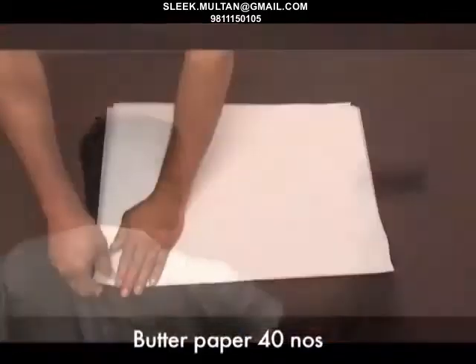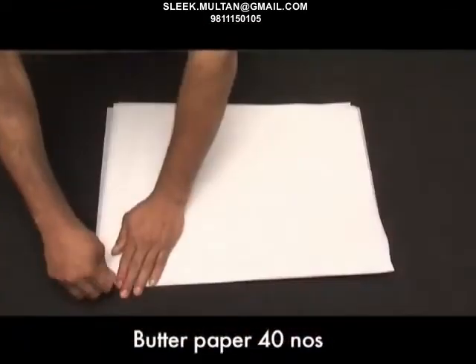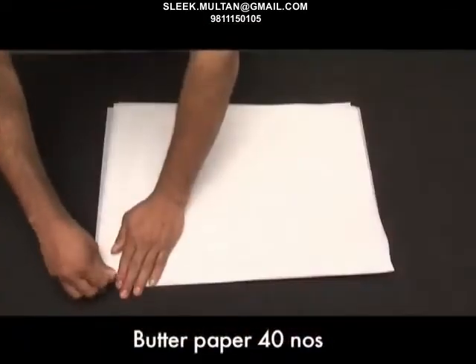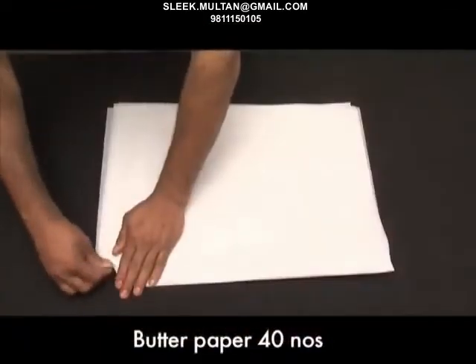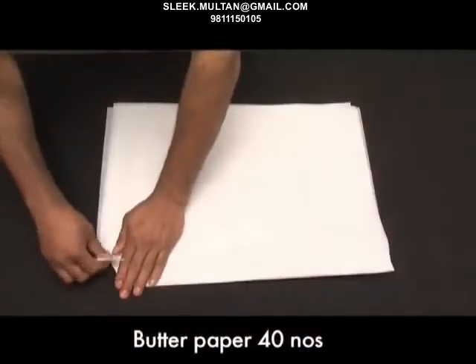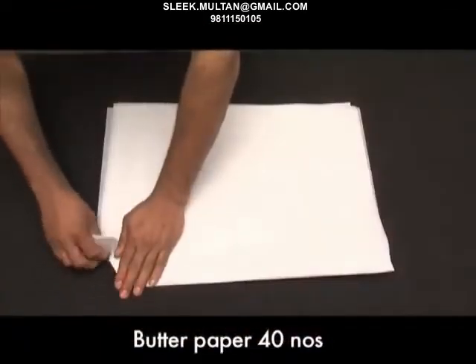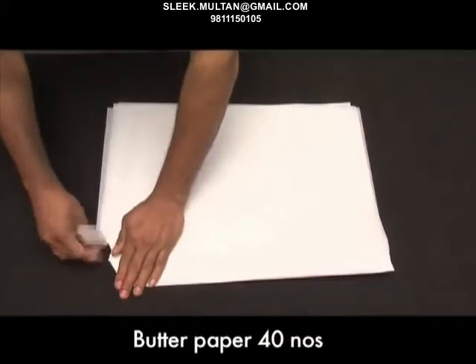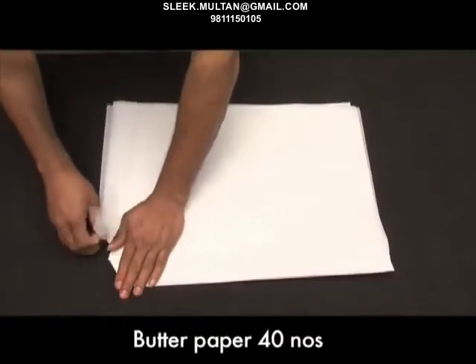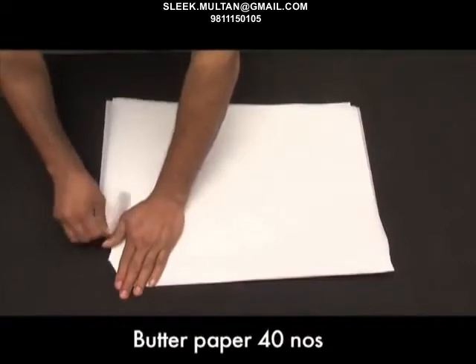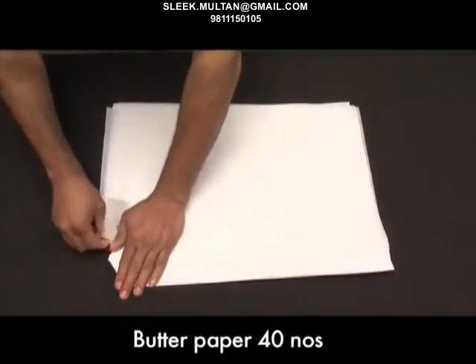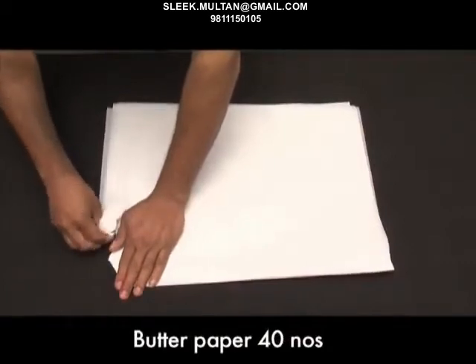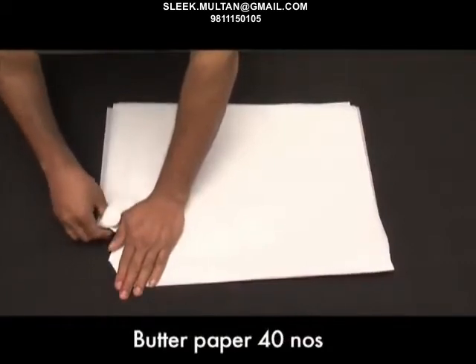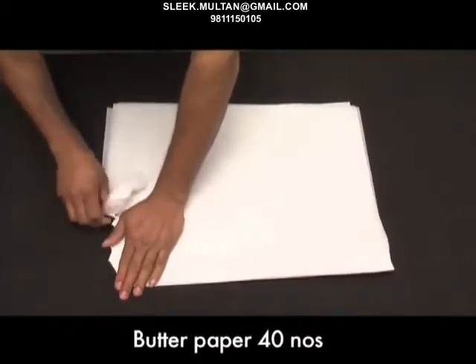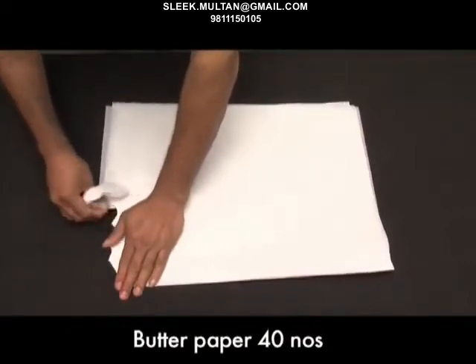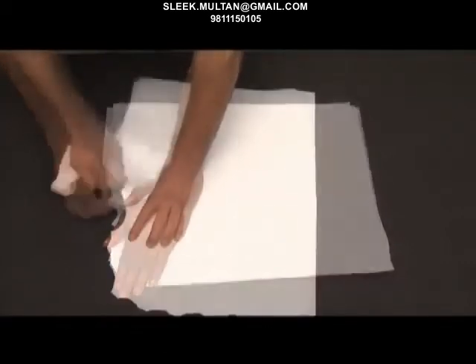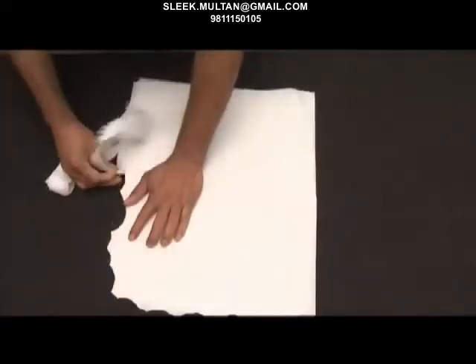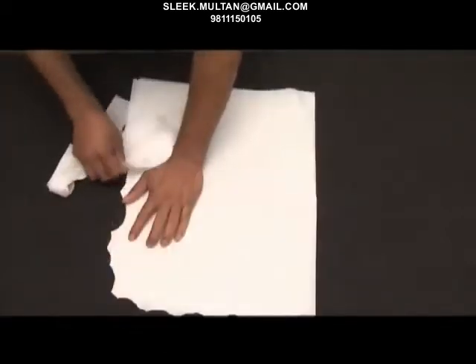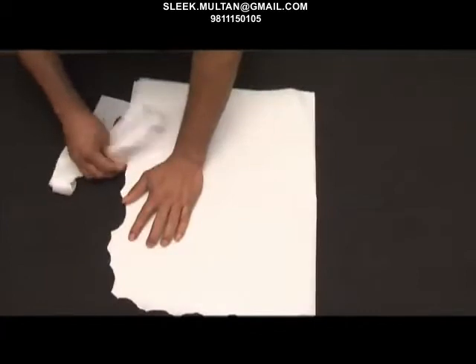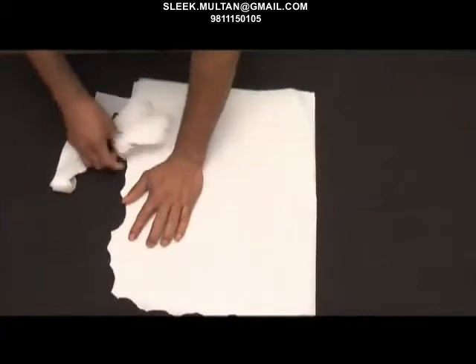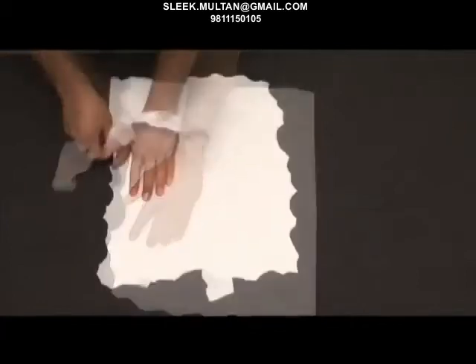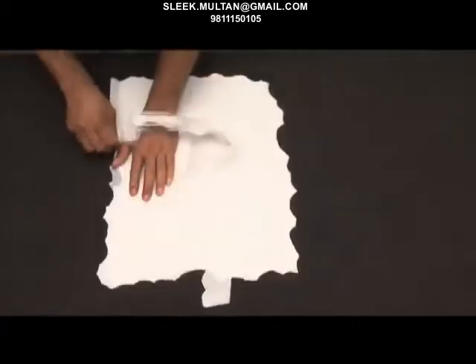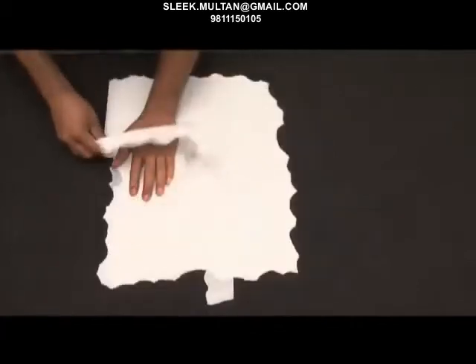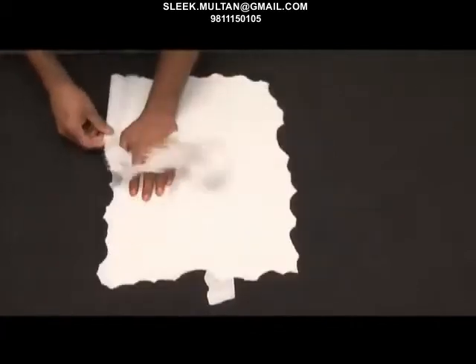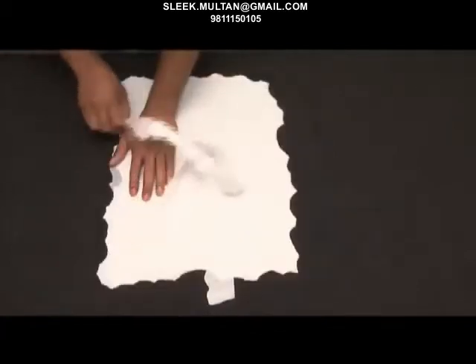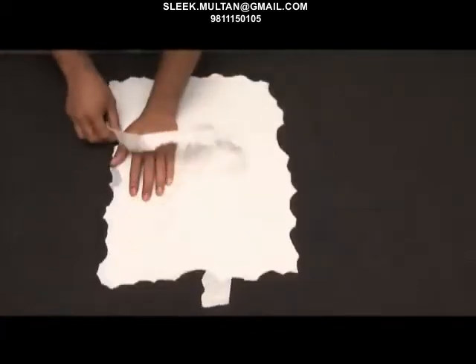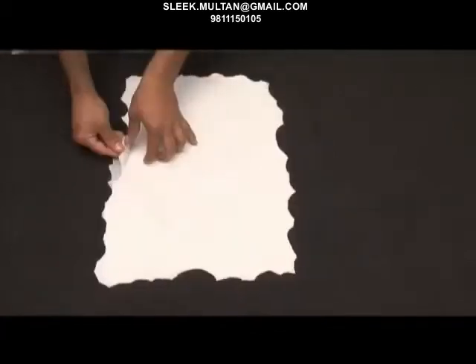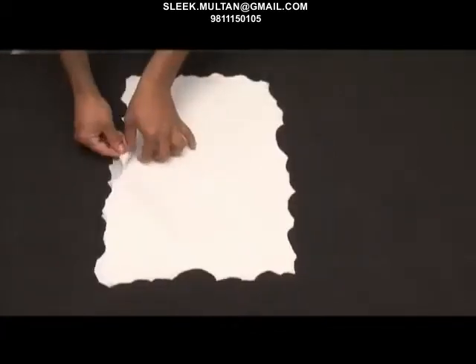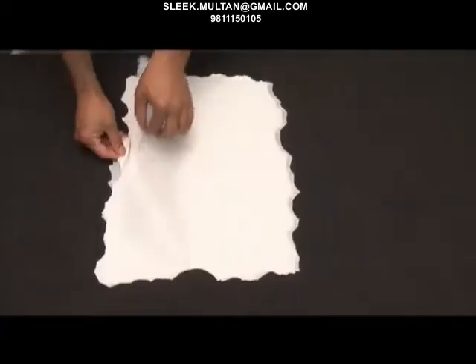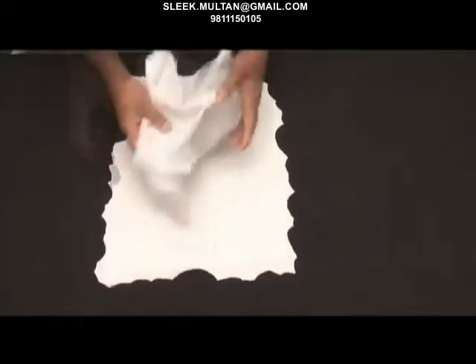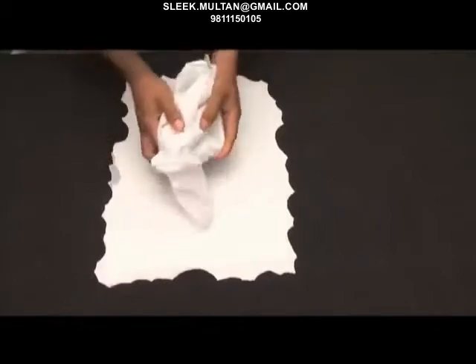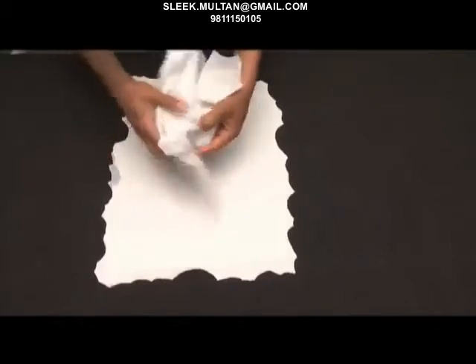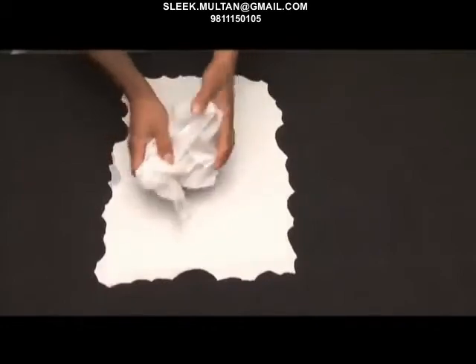For a hundred square feet wall, keep approximately 40 numbers of standard size butter paper ready. Now cut the edges of this butter paper in an uneven manner and then crumble it.